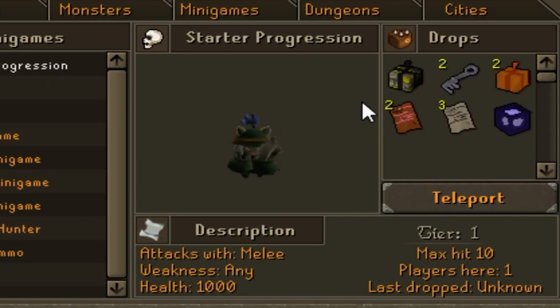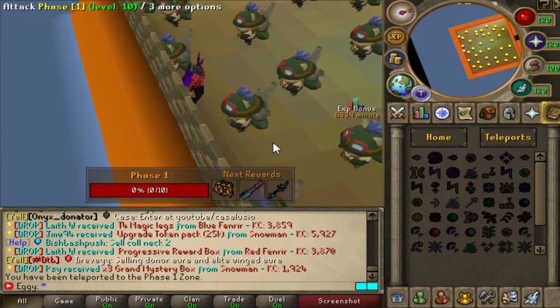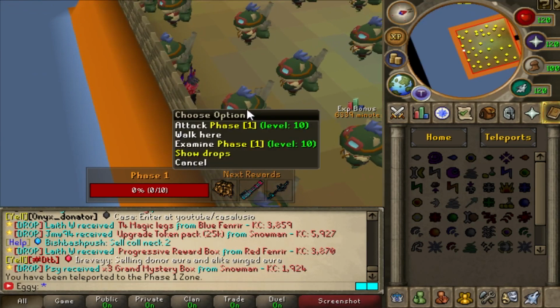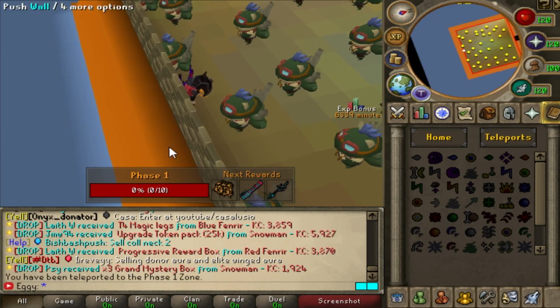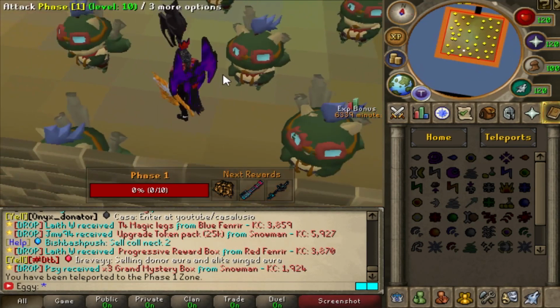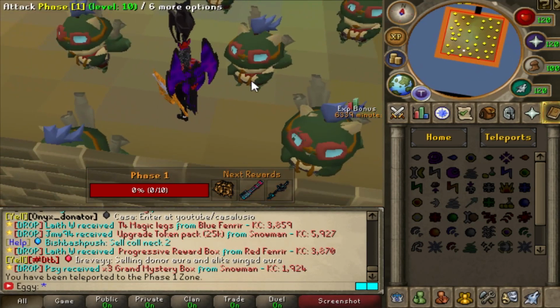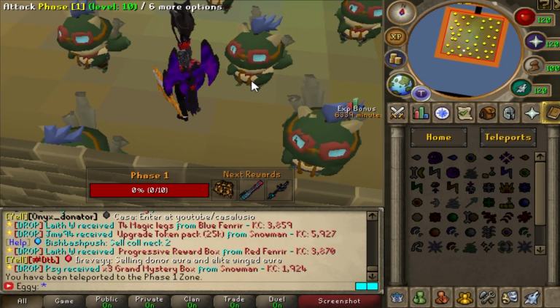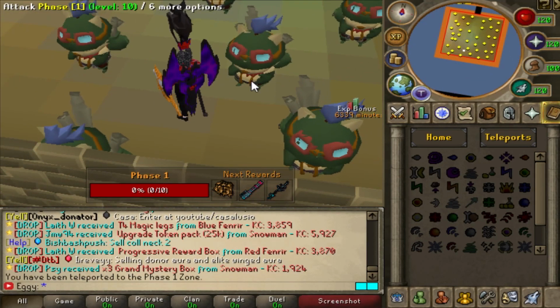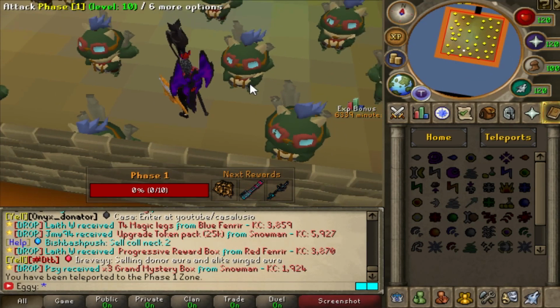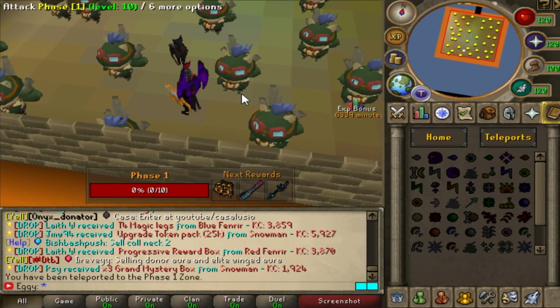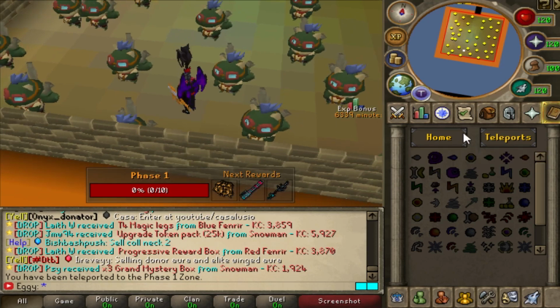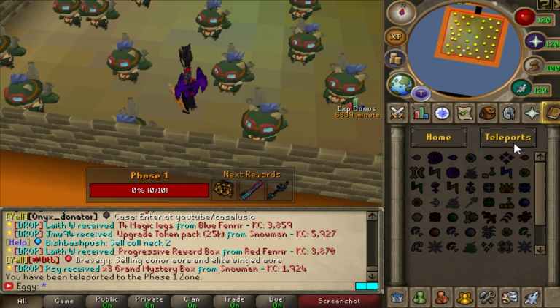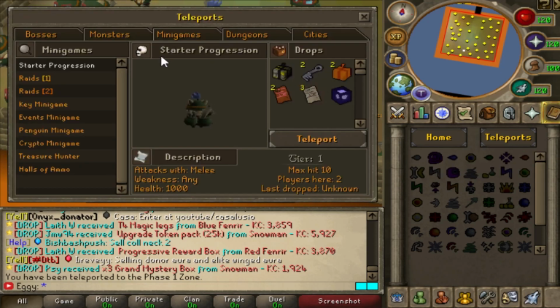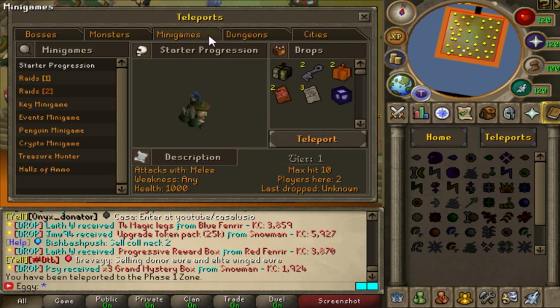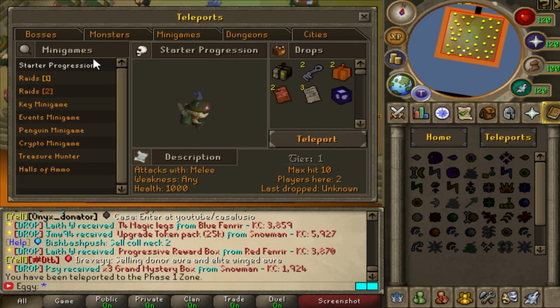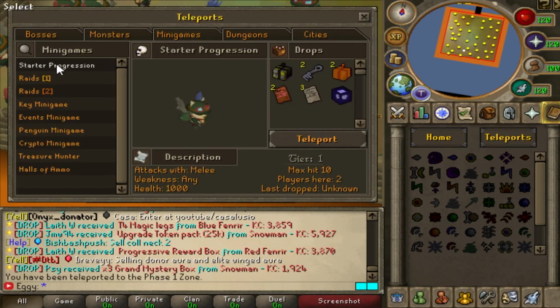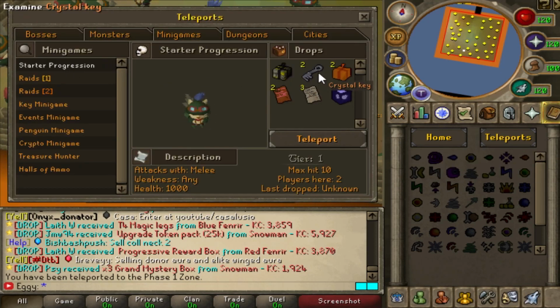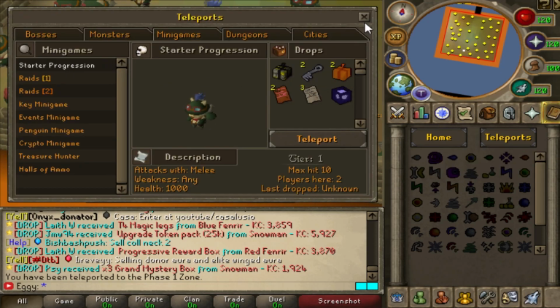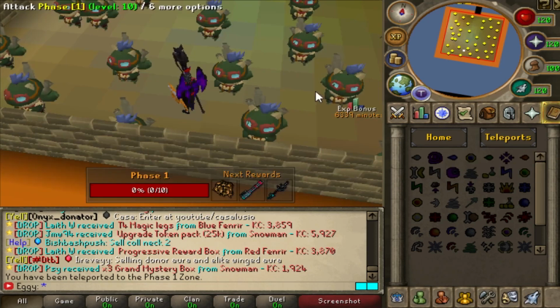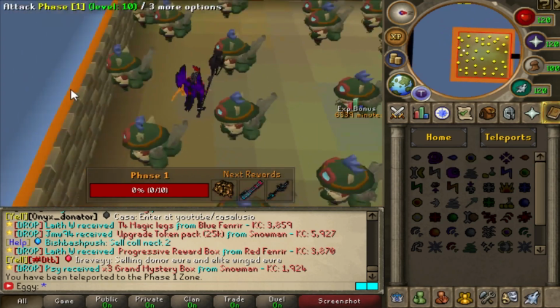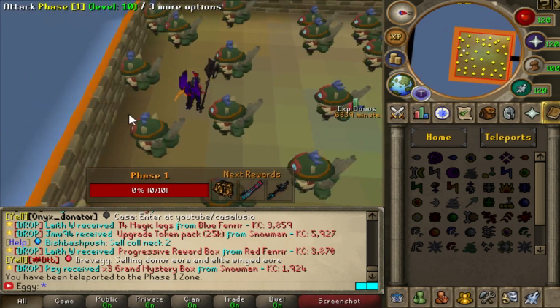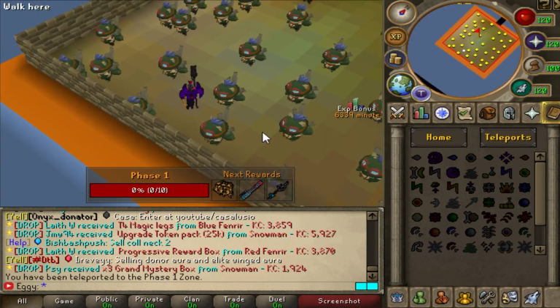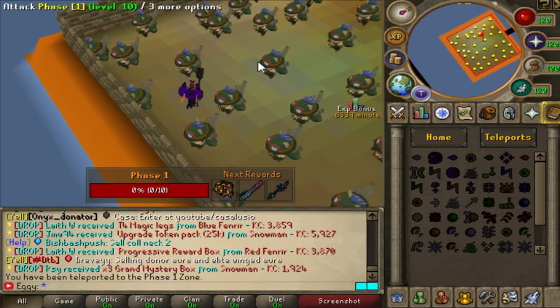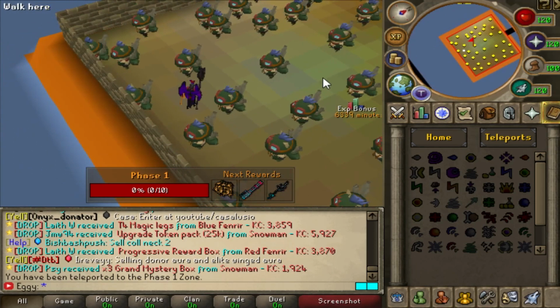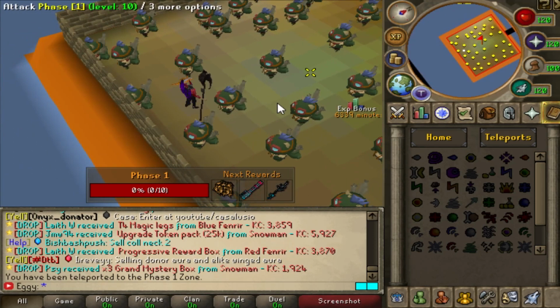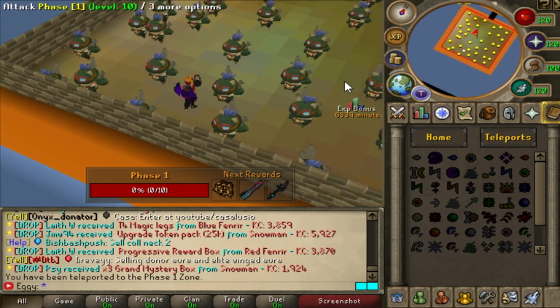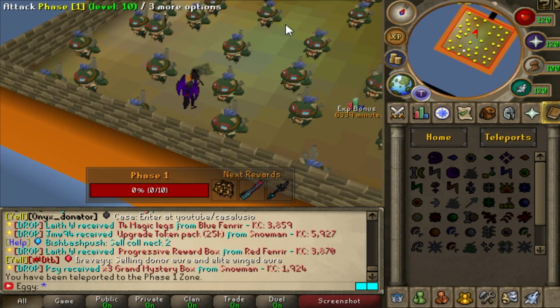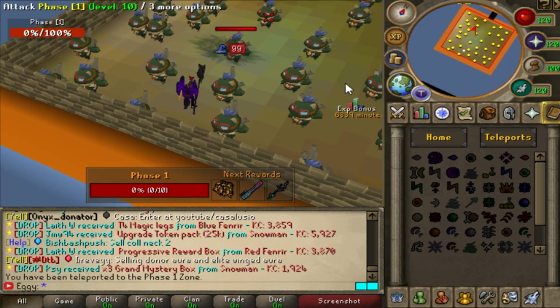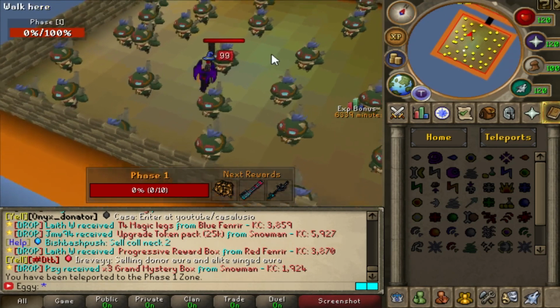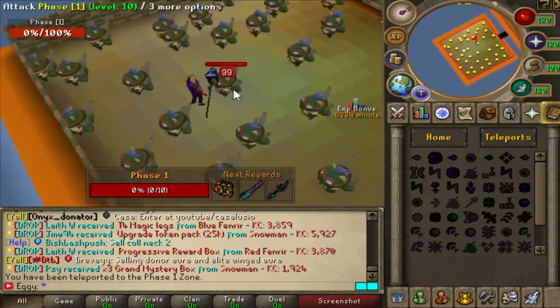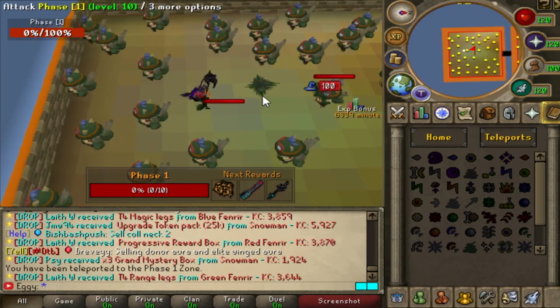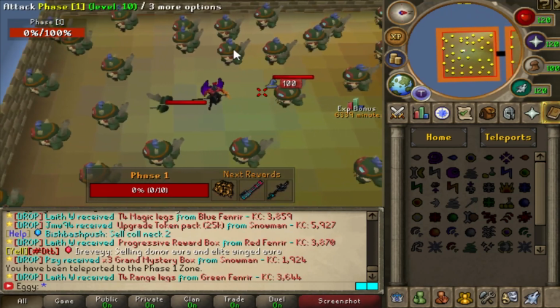Wait - I didn't notice that was Teemo. Into the teleports, click on the minigame, jump over to the starter progression if you guys are new. It's super easy to jump through. Since I do have Bisk gear, I should be able to just one-shot these real quick. Not a problem.